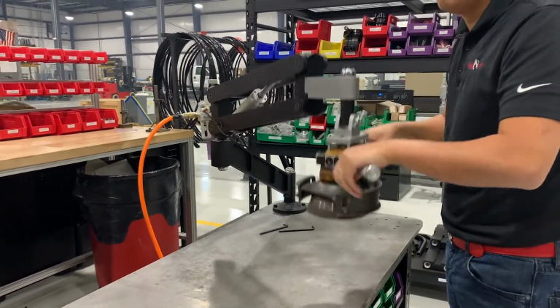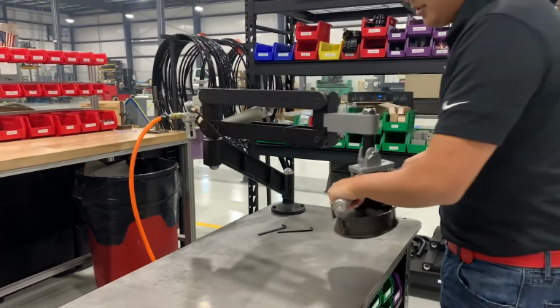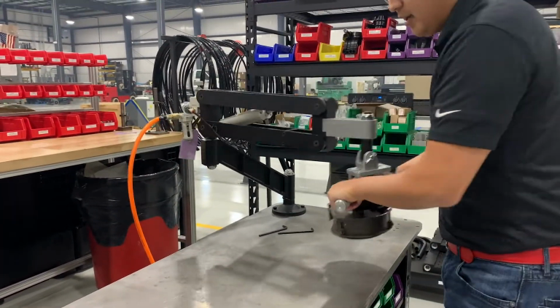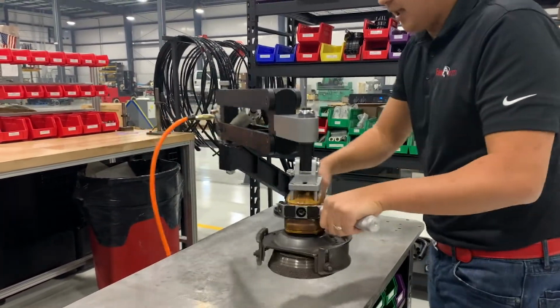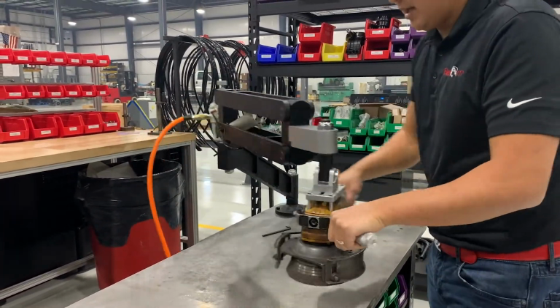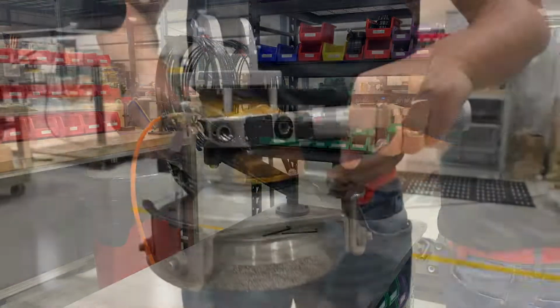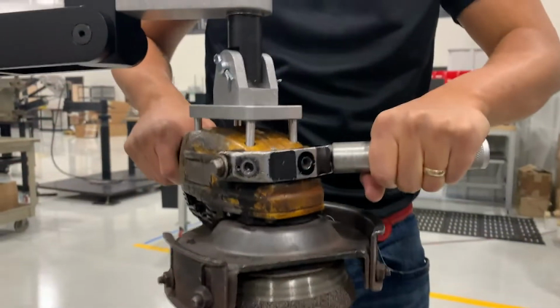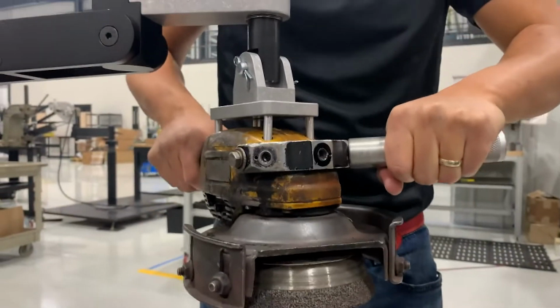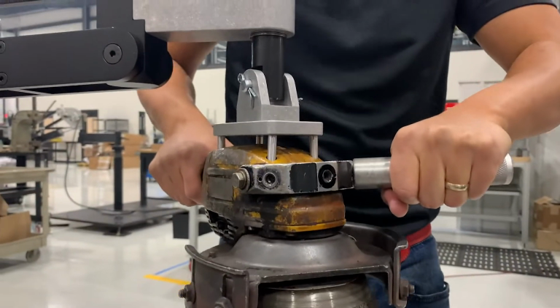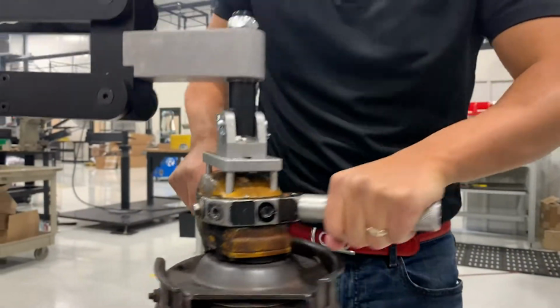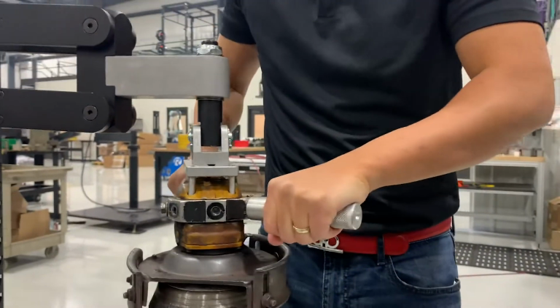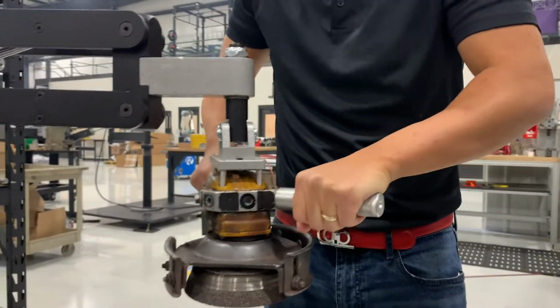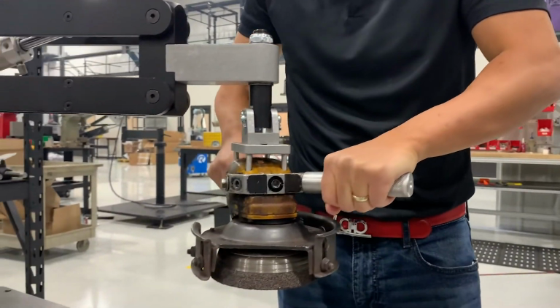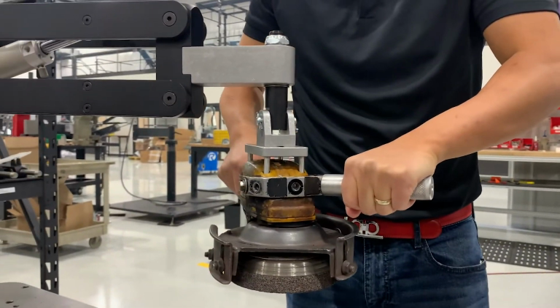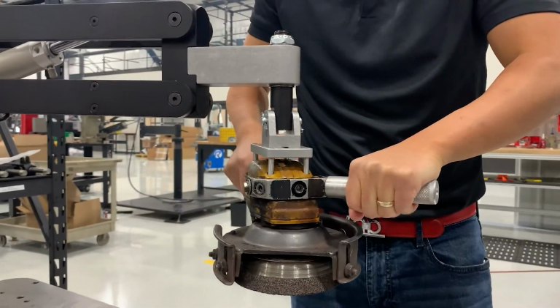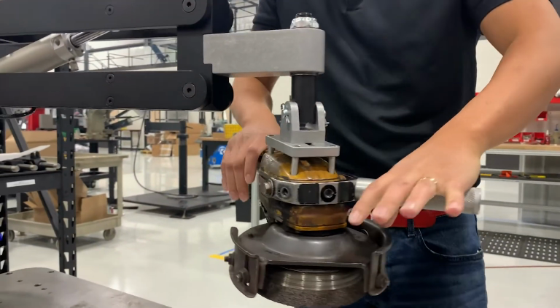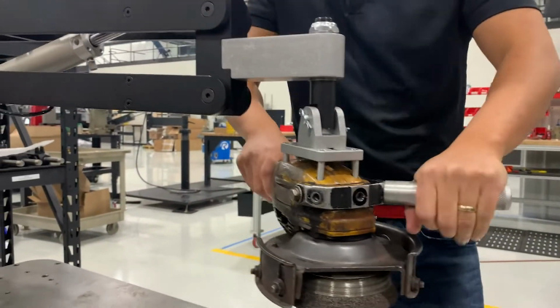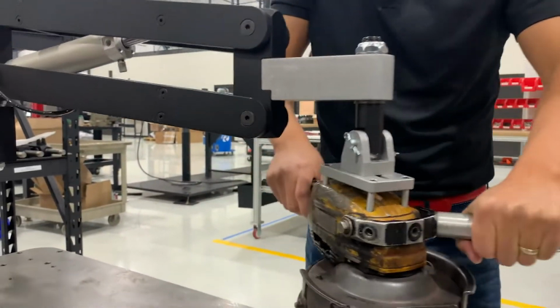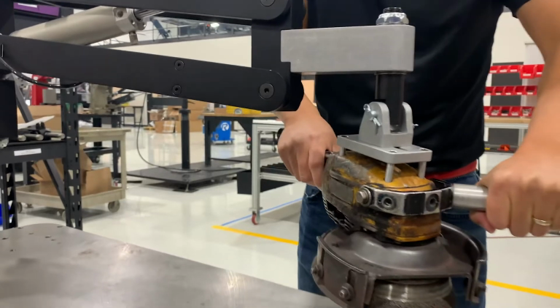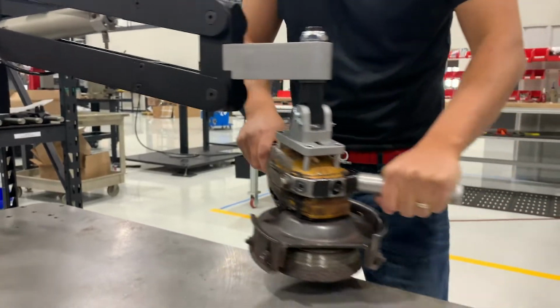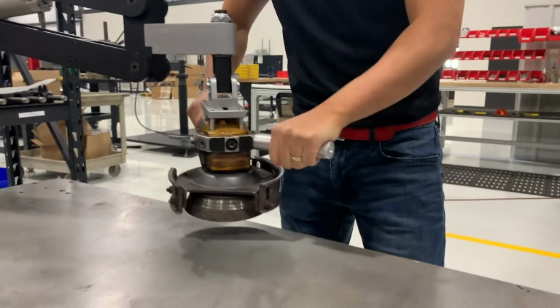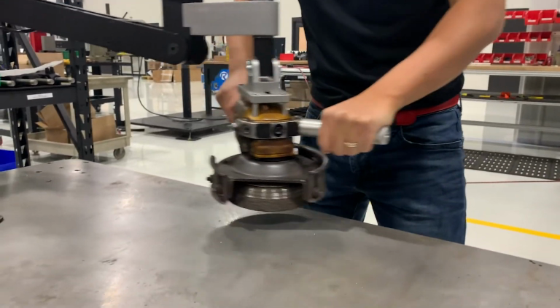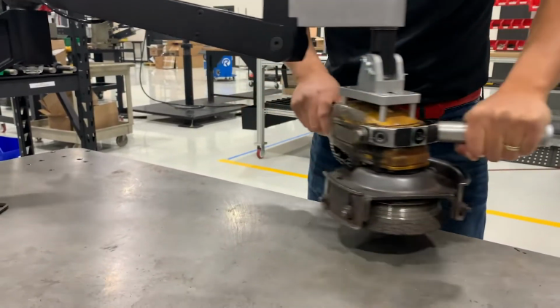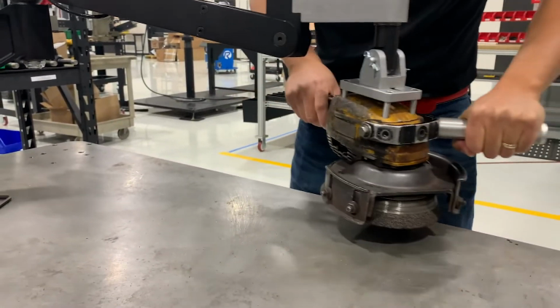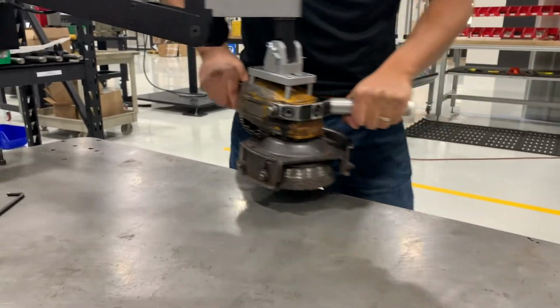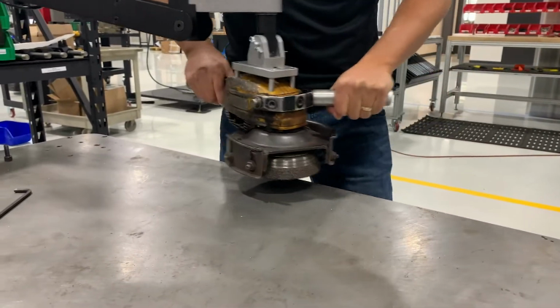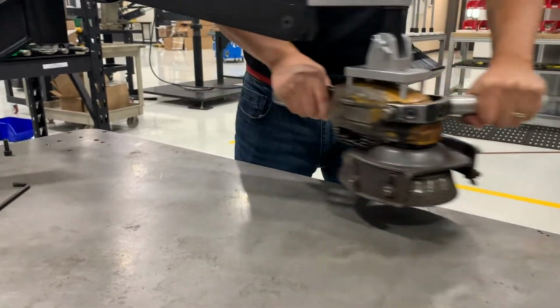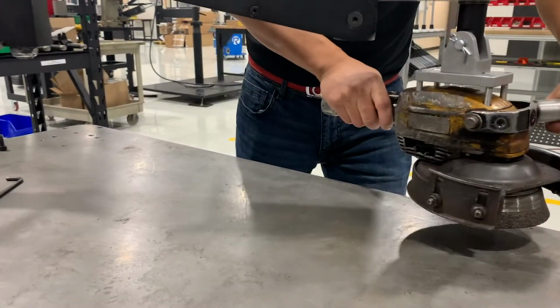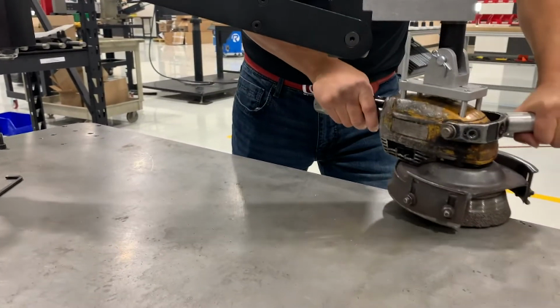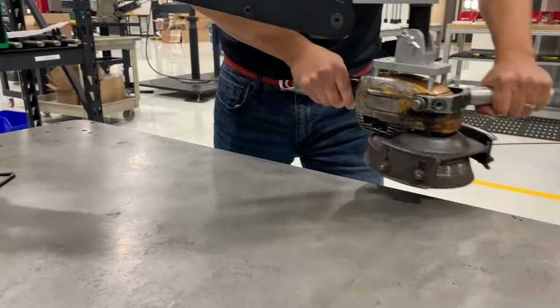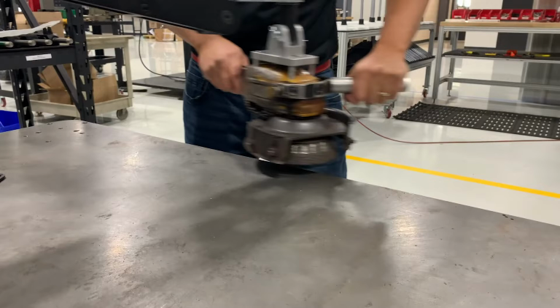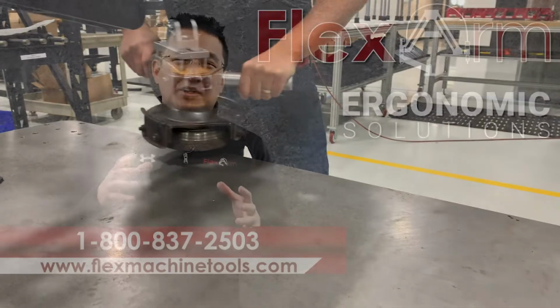We attached the tool to the arm by going through the housing of the tool with an extension so that way we could stay on the tool's center of gravity. We did not mount around the body because it would have added complexity and made it bulky due to the dimensions.